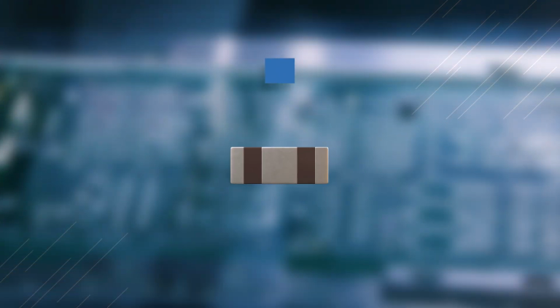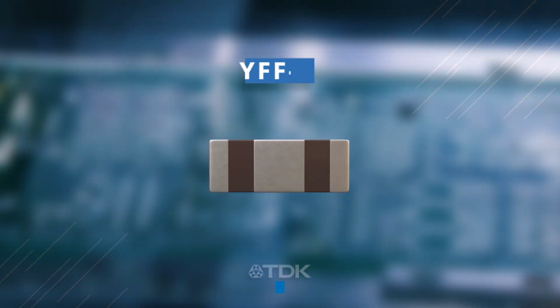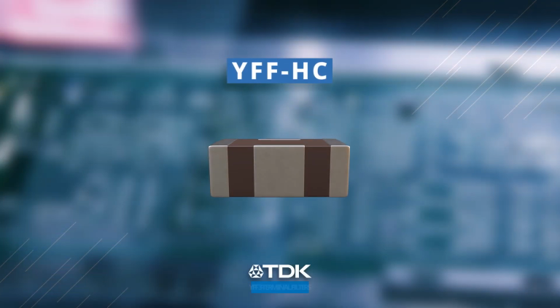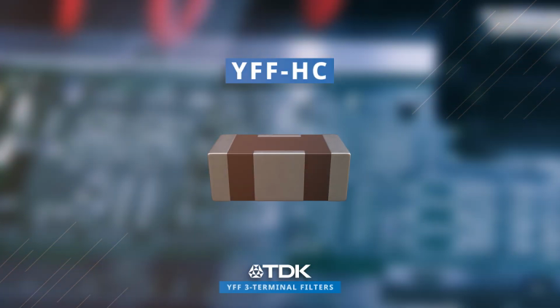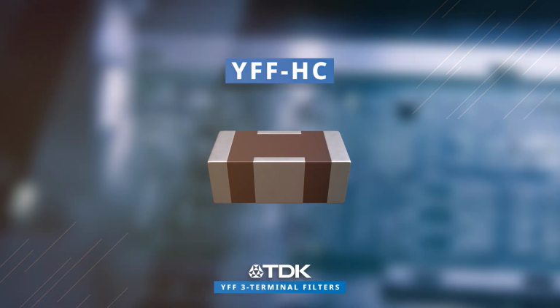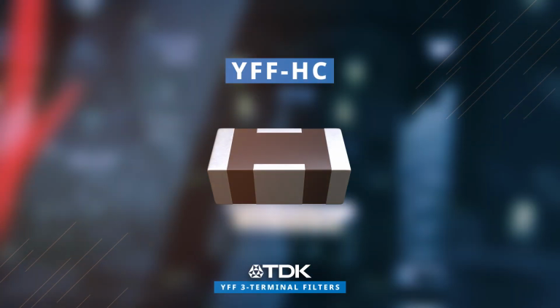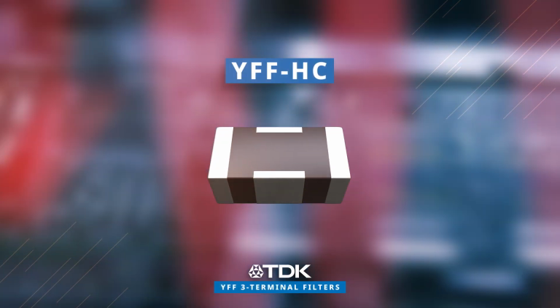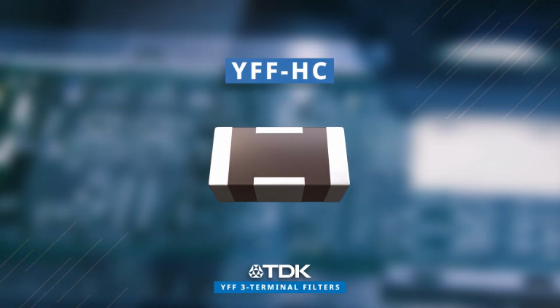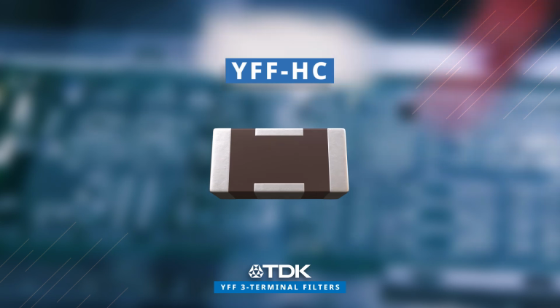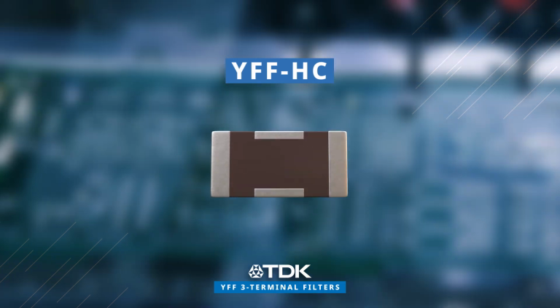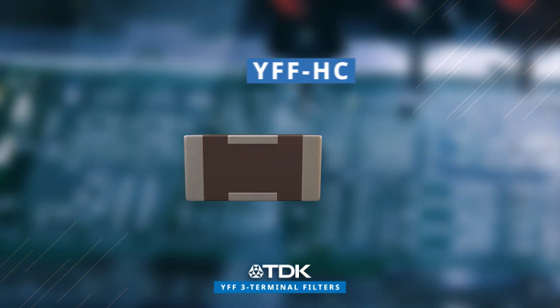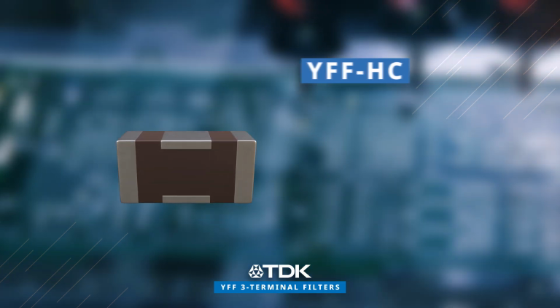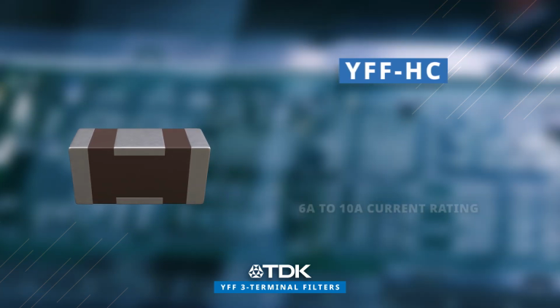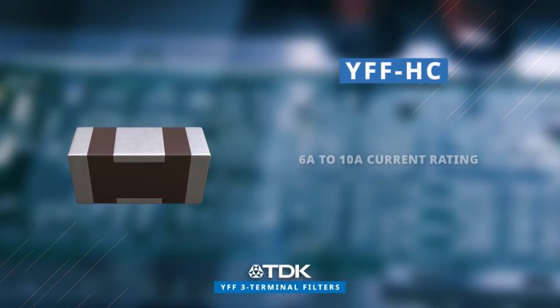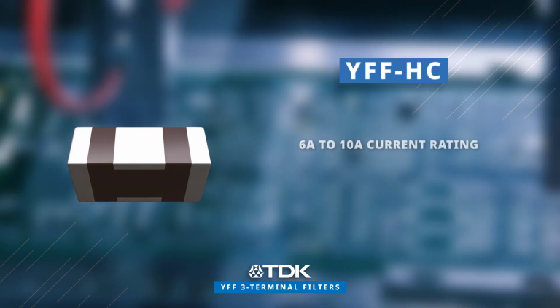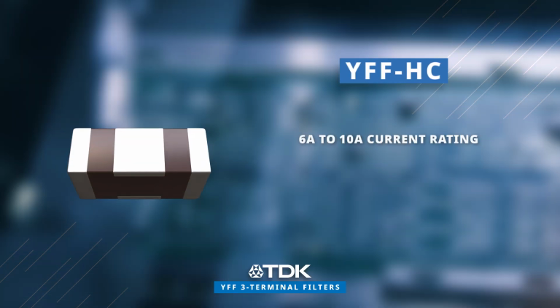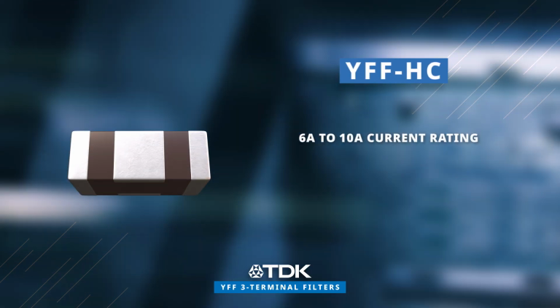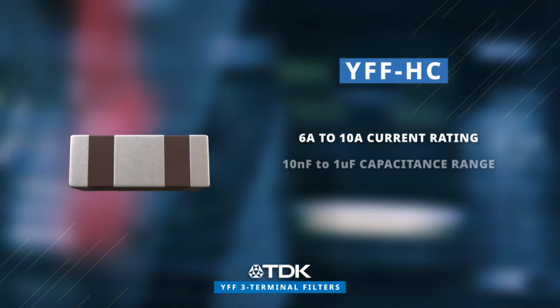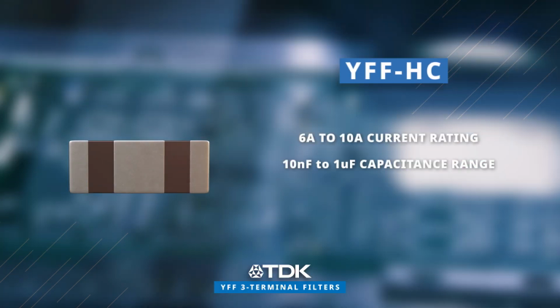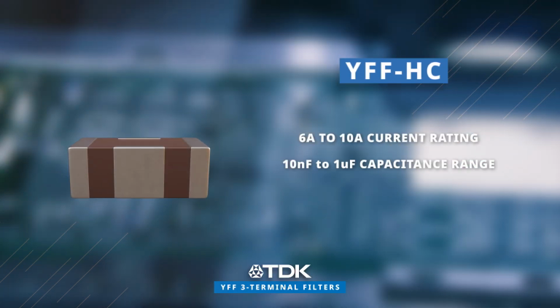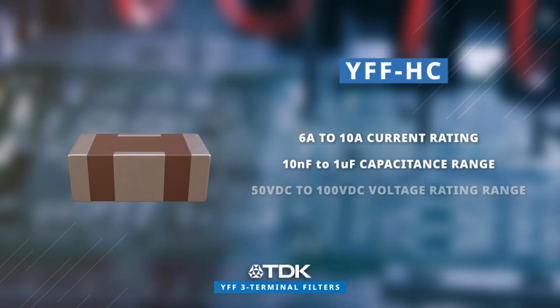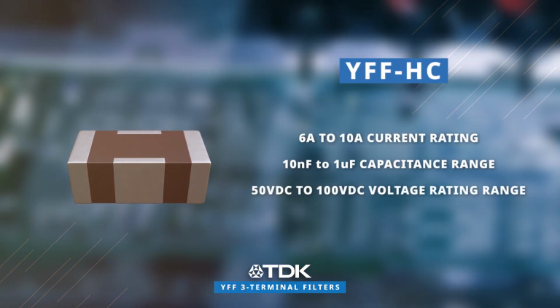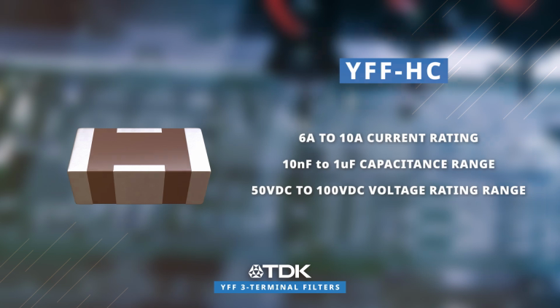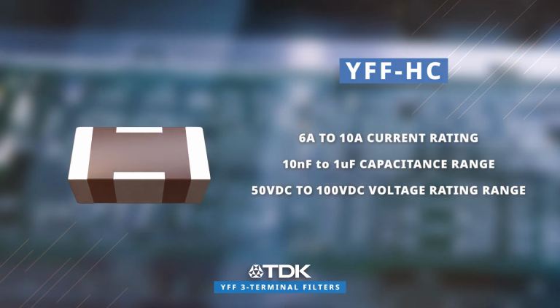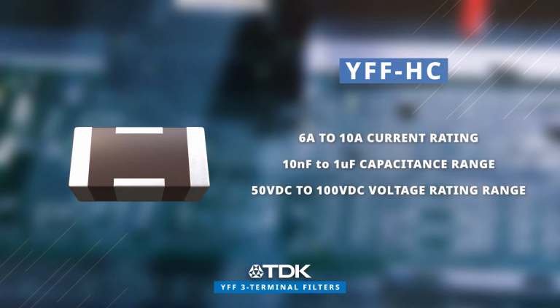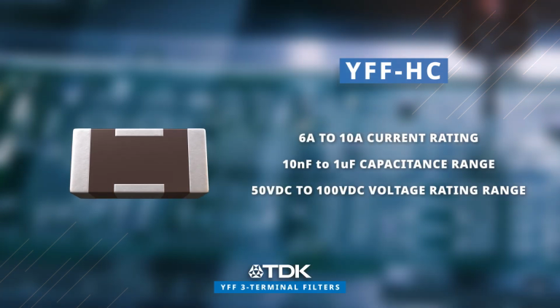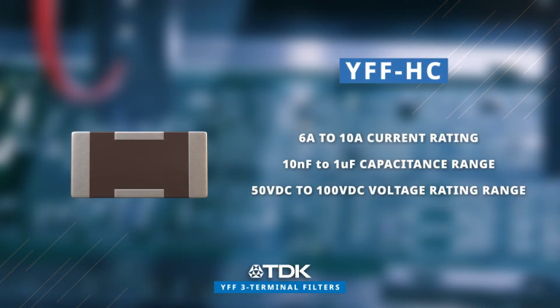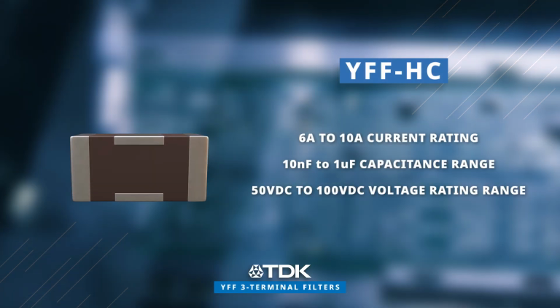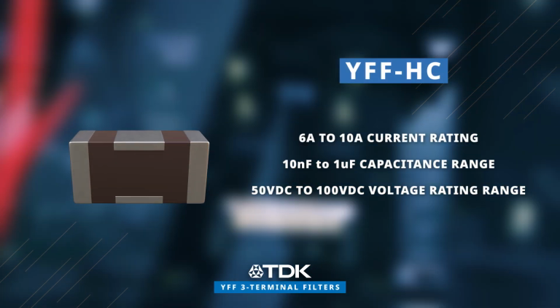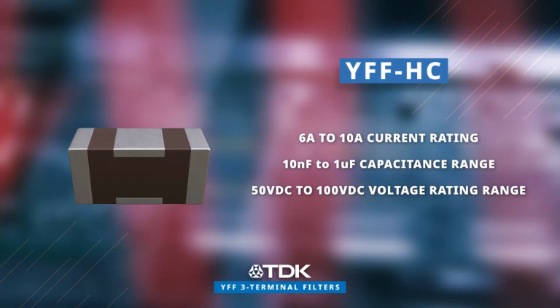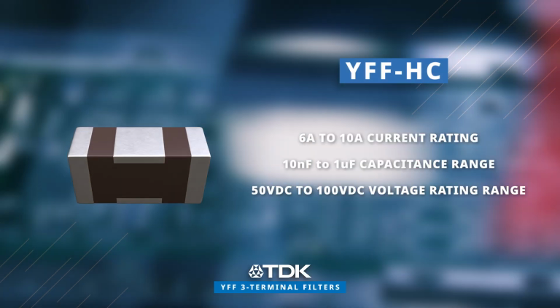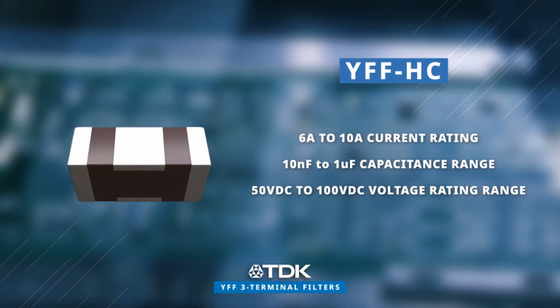The YFF HC series is specifically engineered for high current applications, featuring a current rating ranging from 6 amps to 10 amps and a voltage rating spanning from 50 volts DC to 100 volts DC.